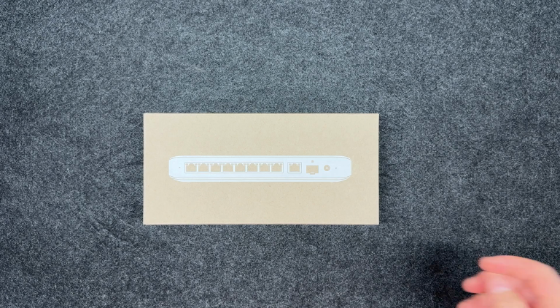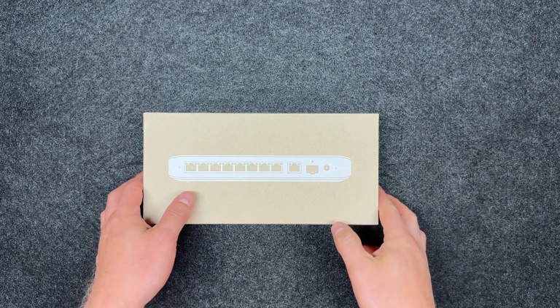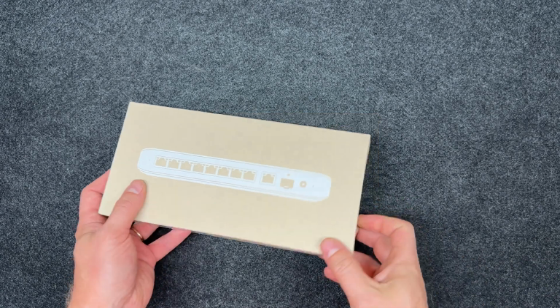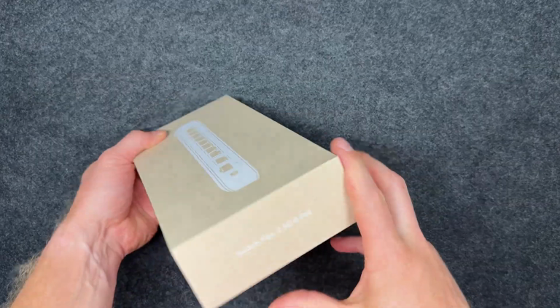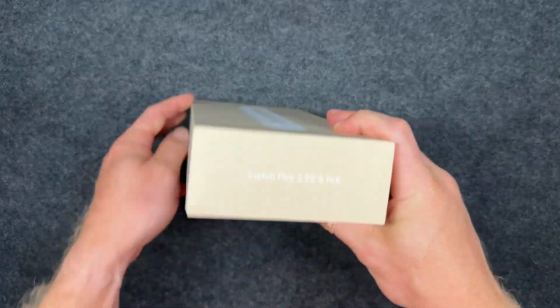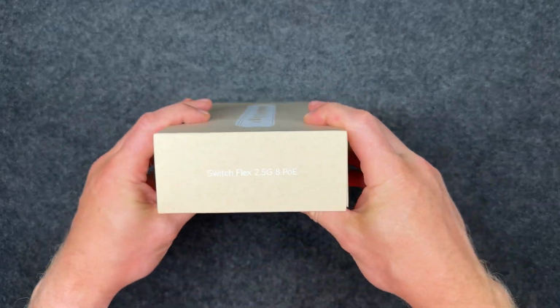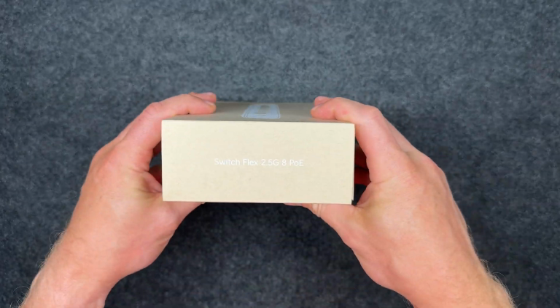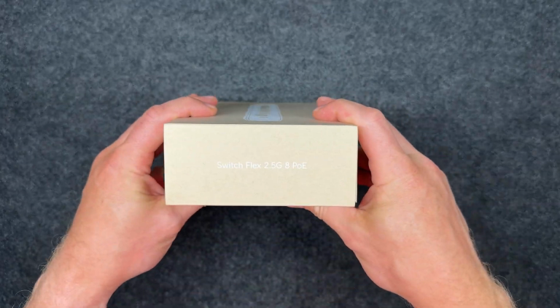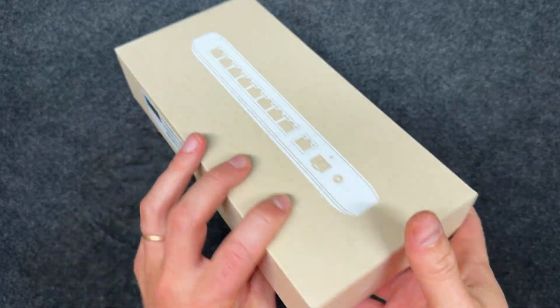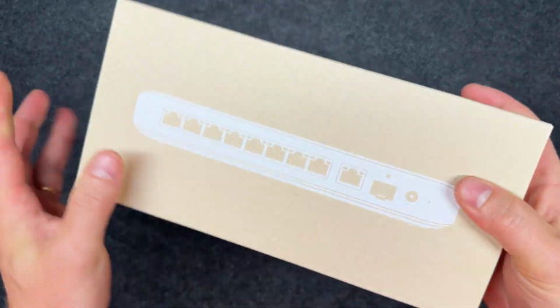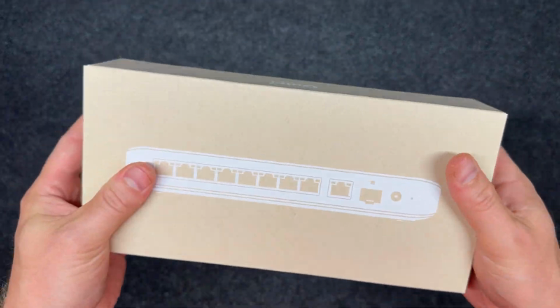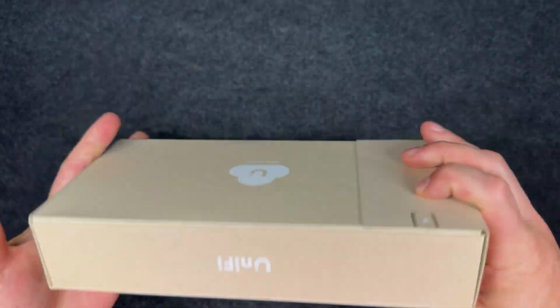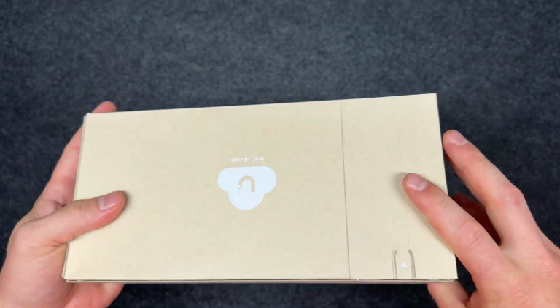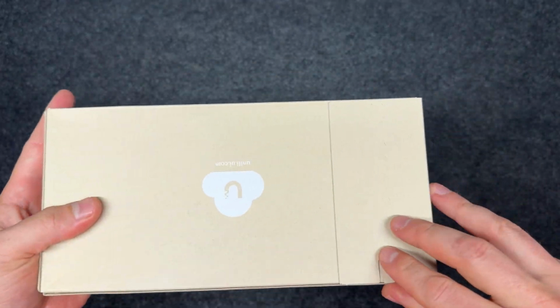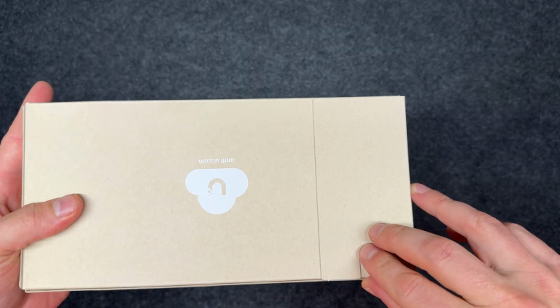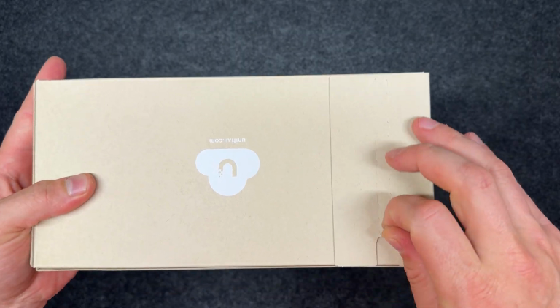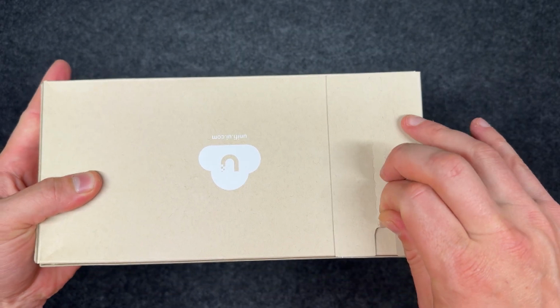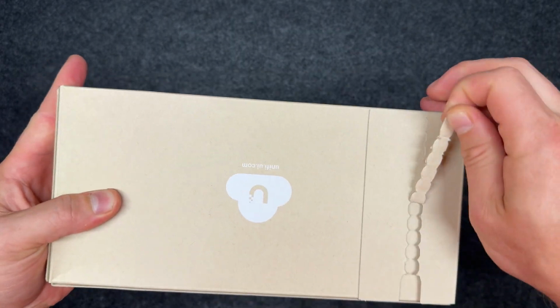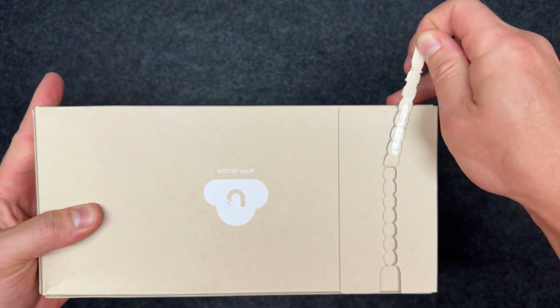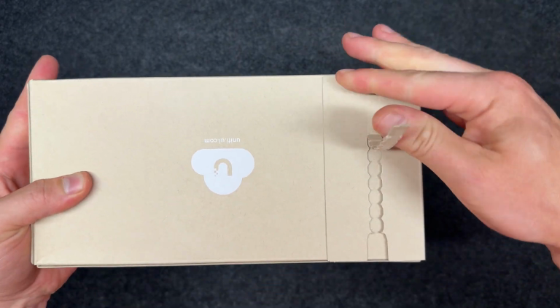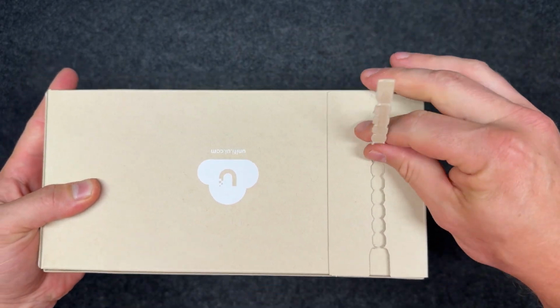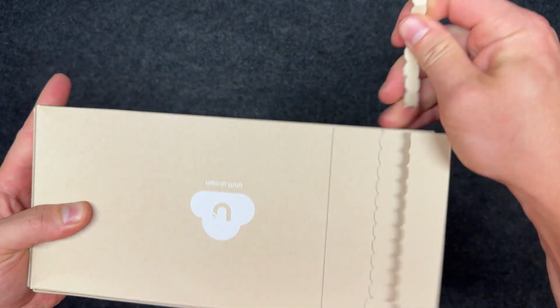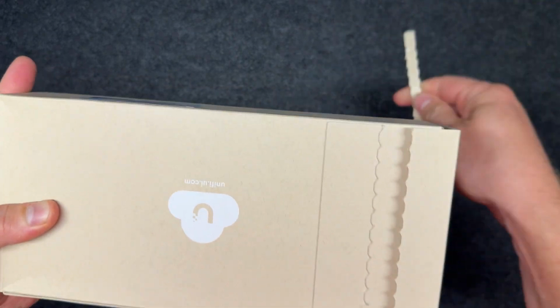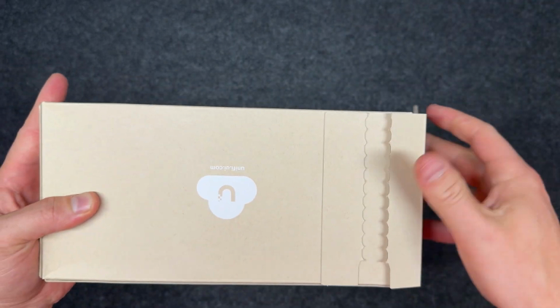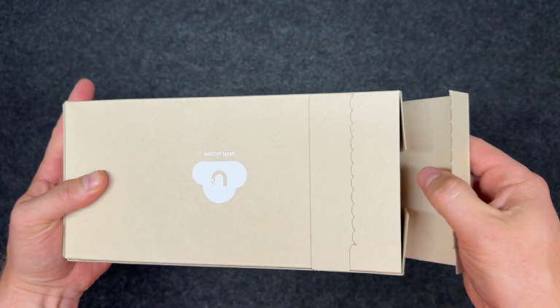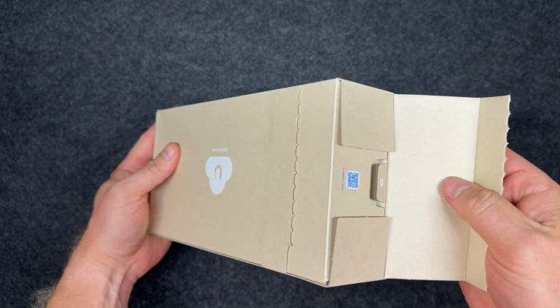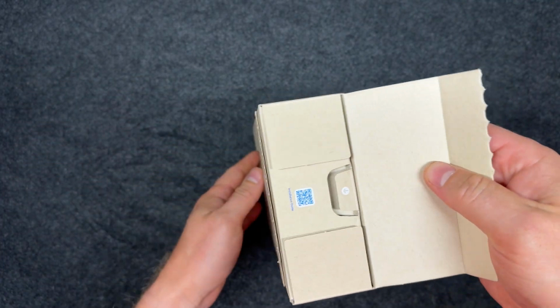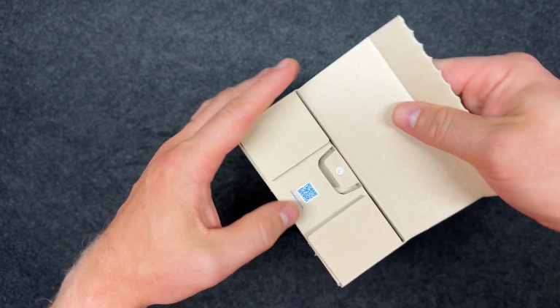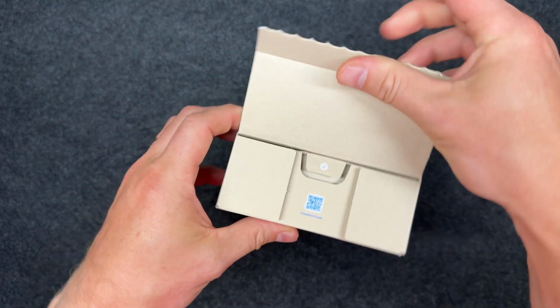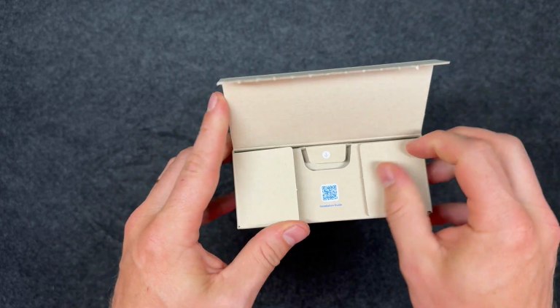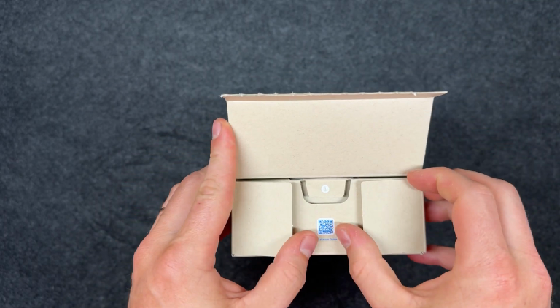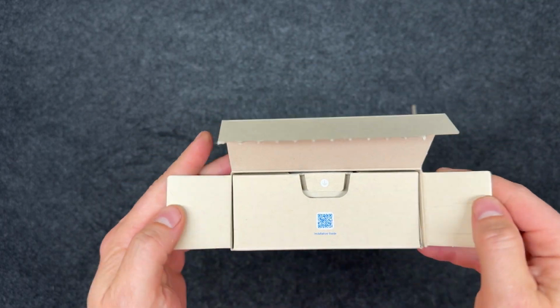Today we're unboxing the Ubiquiti UniFi Flex 2.5G PoE 8-port switch, model USW-Flex-2.5G-8-PoE. Let's see what's inside and uncover how flexible and powerful this compact multi-gig switch really is.